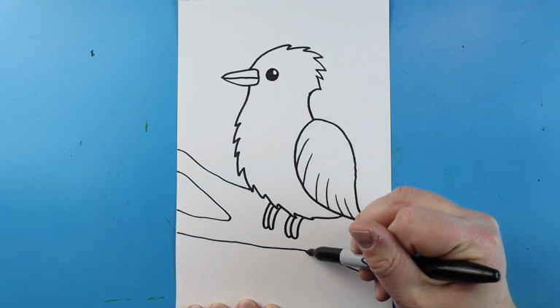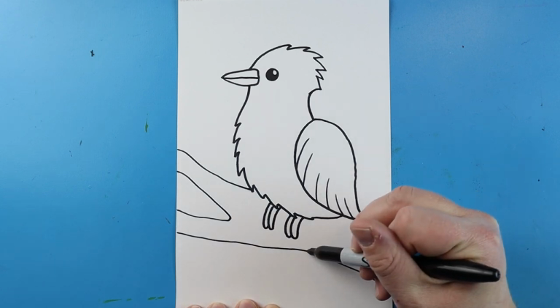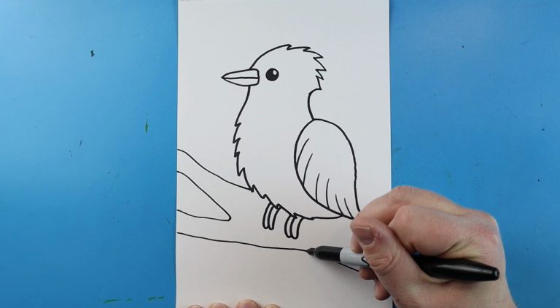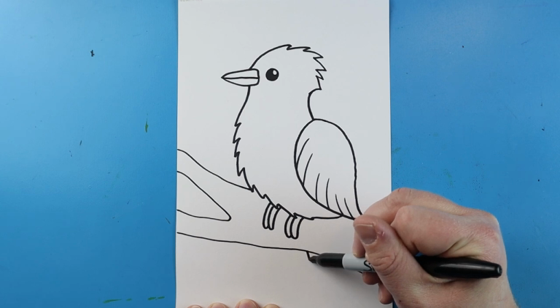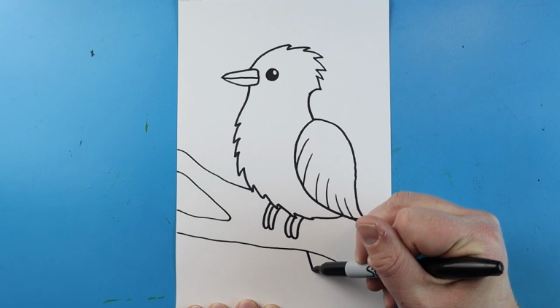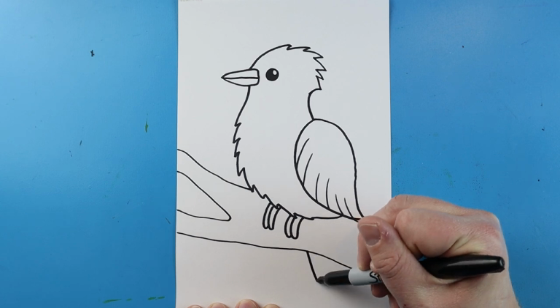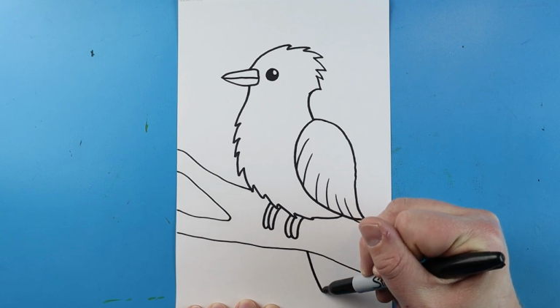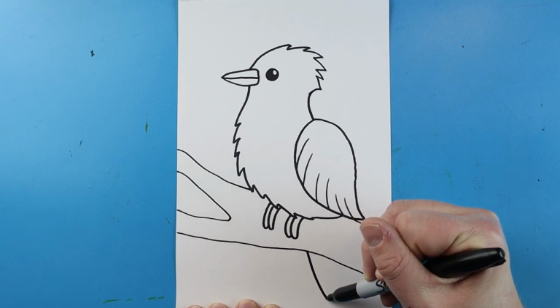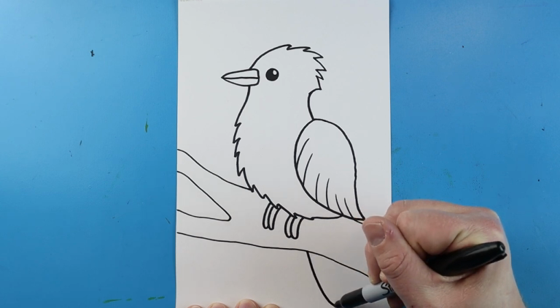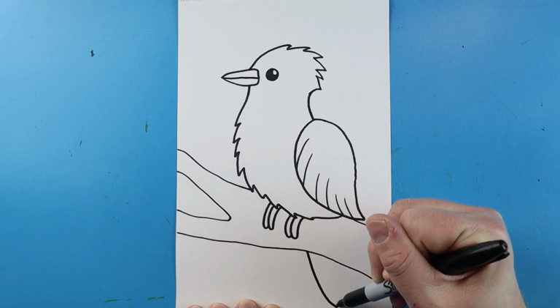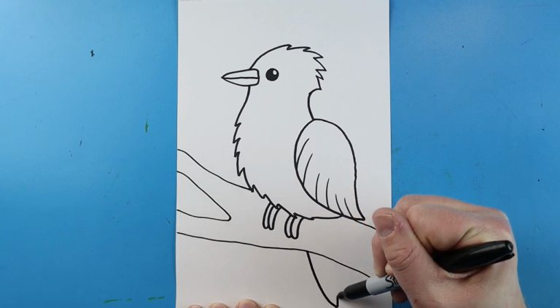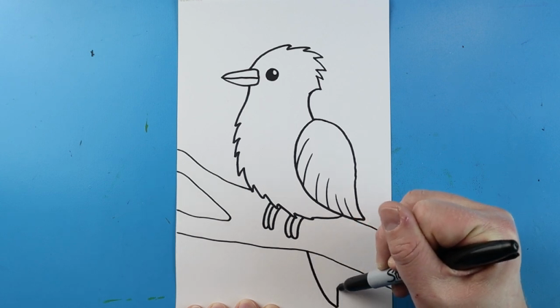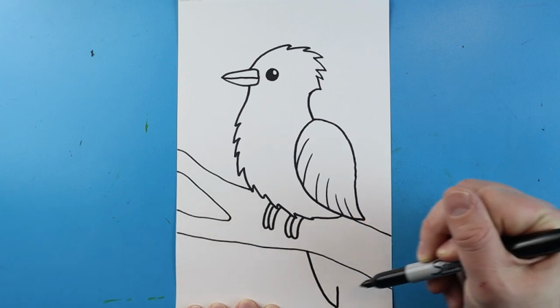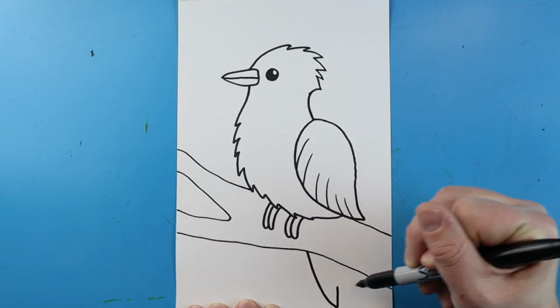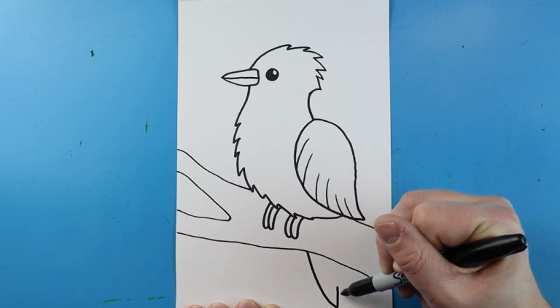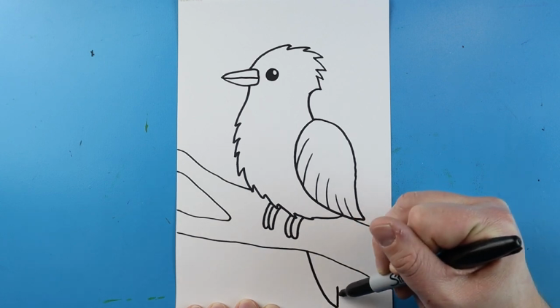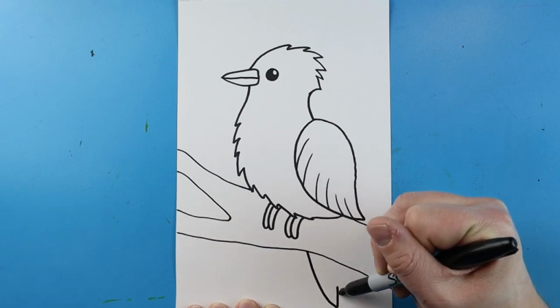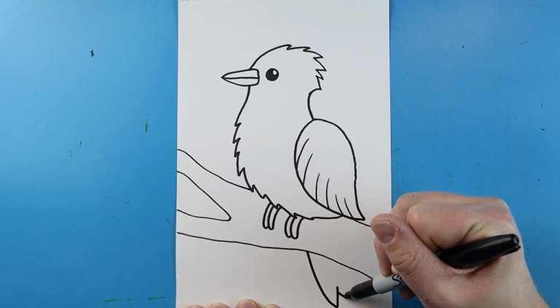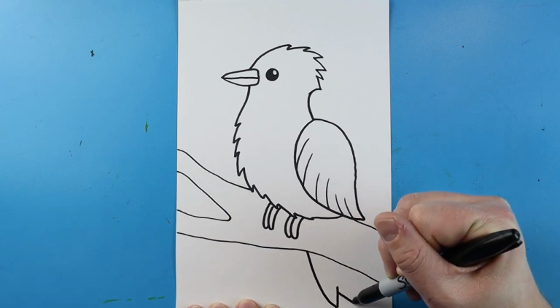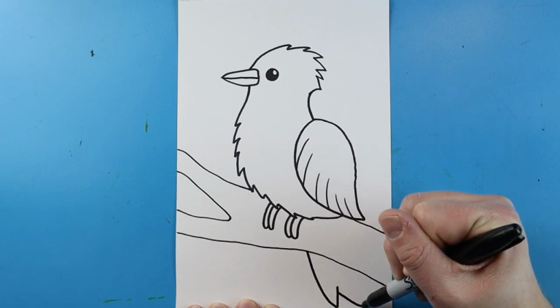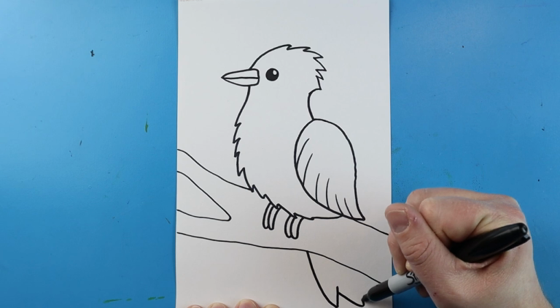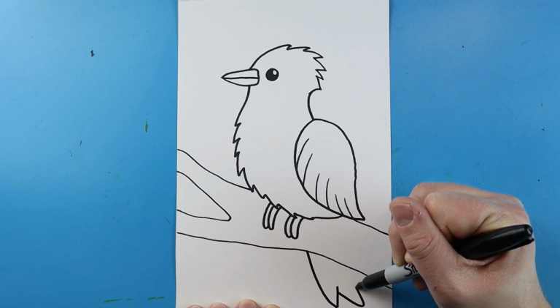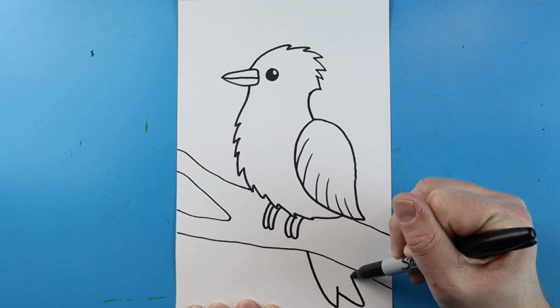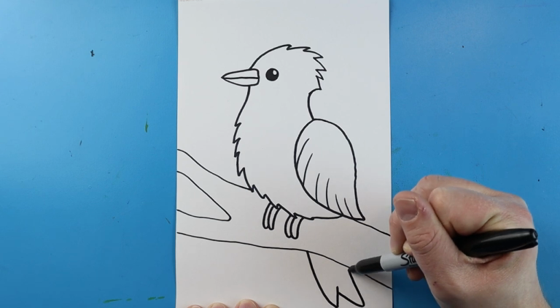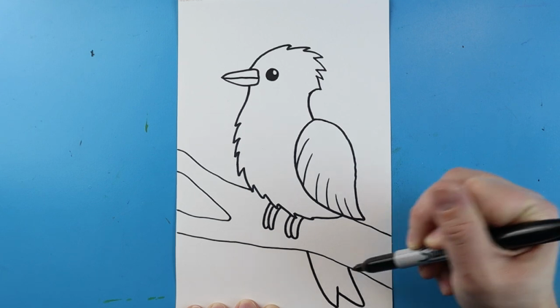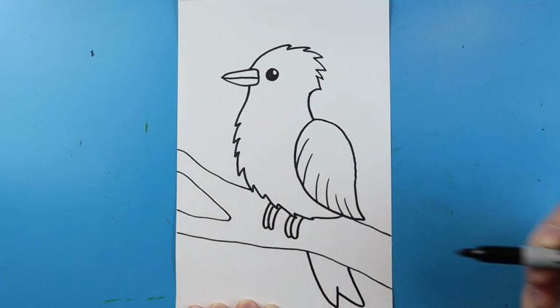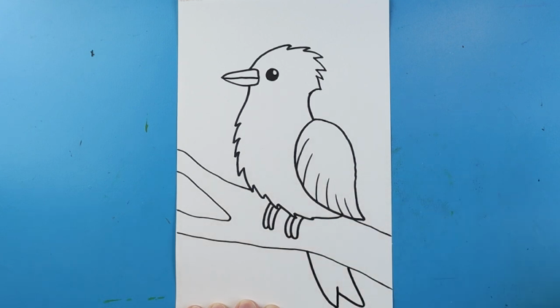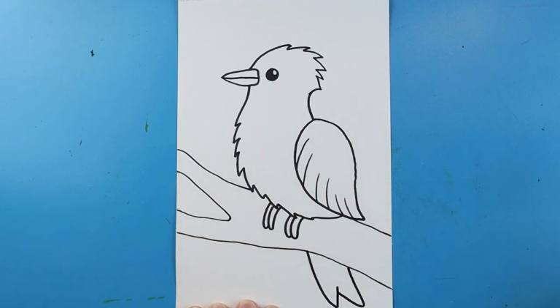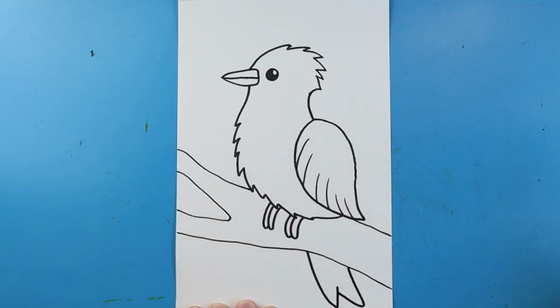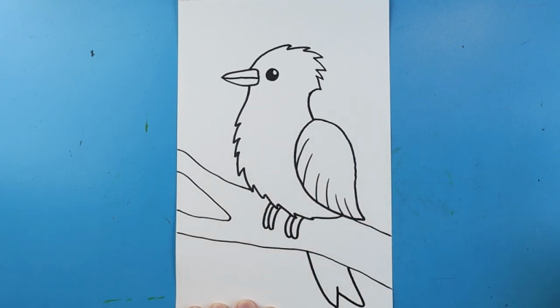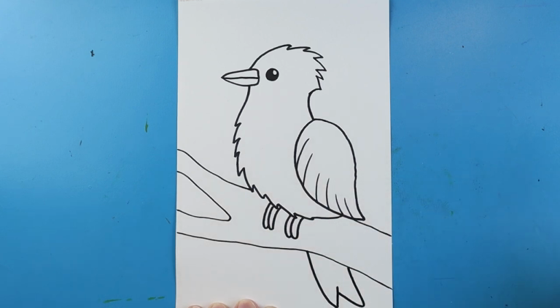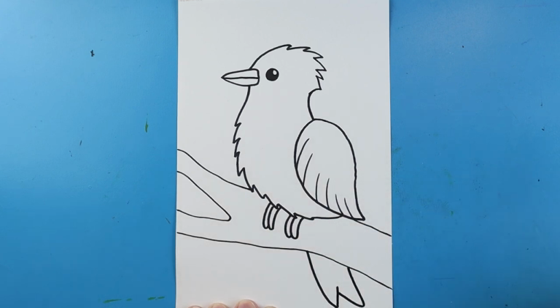Now, starting here, I'm going to draw a line that's going to go down and come up, and then one more that goes down and then up like this for the tail of our Blue Jay.